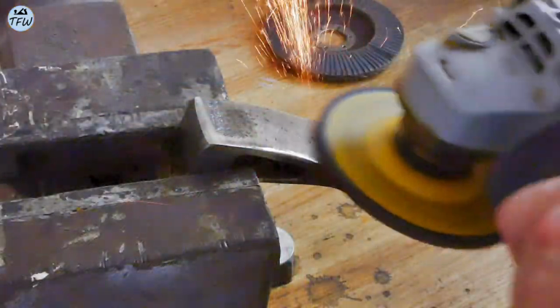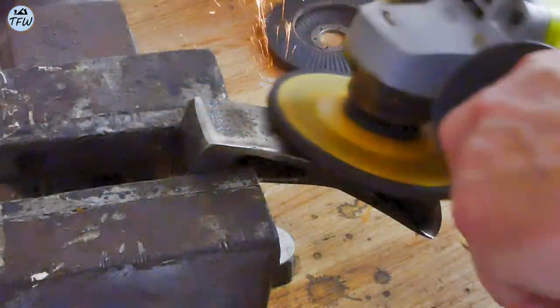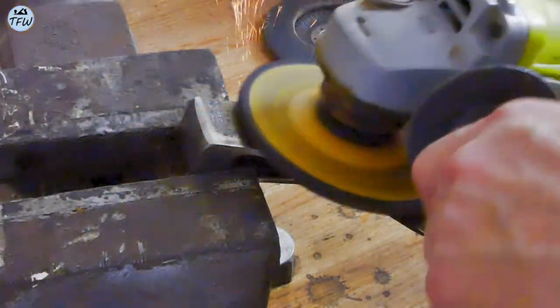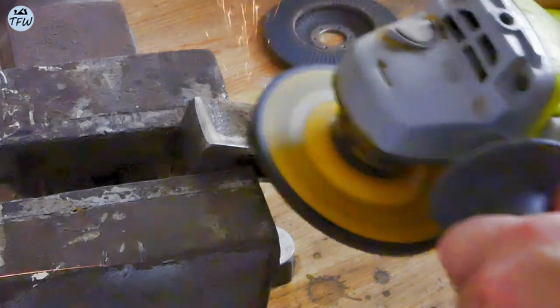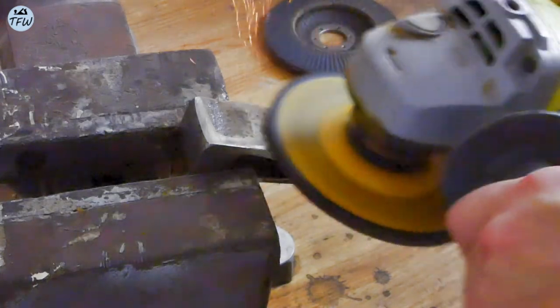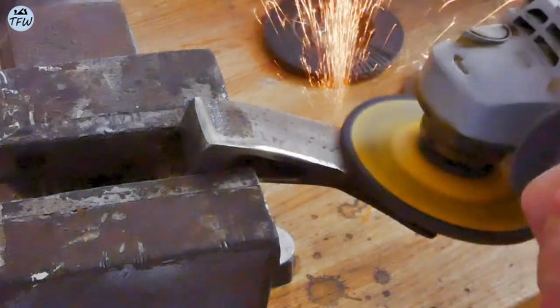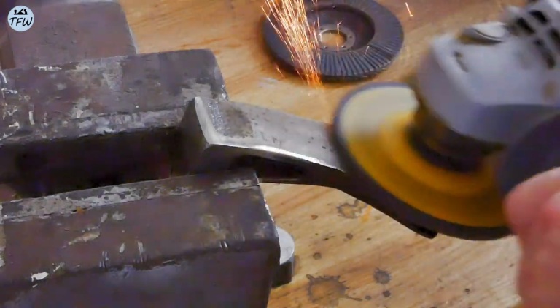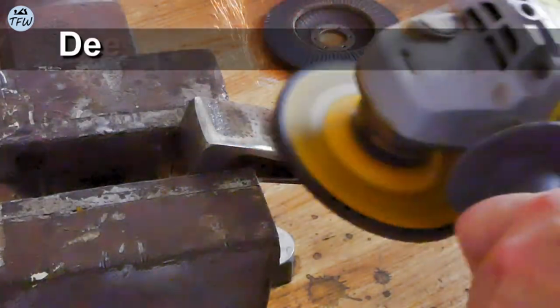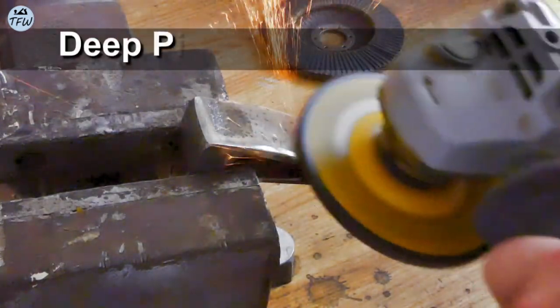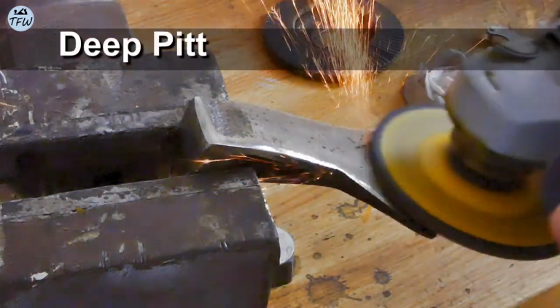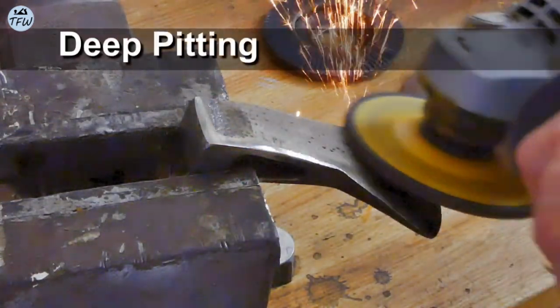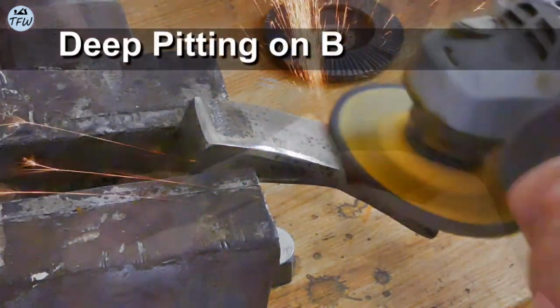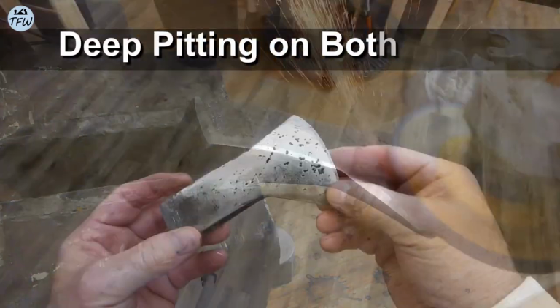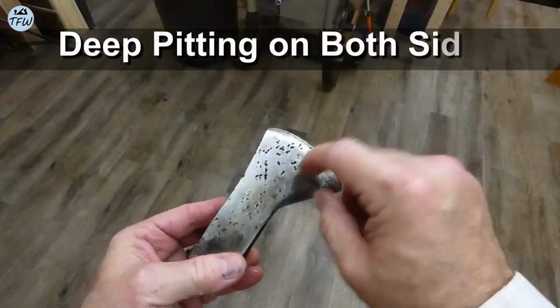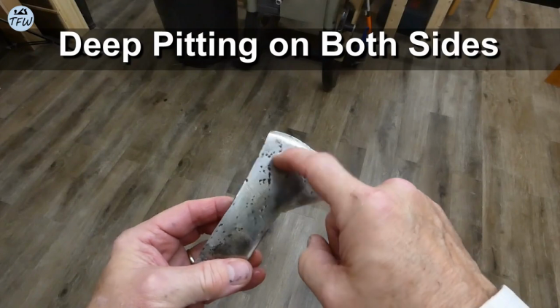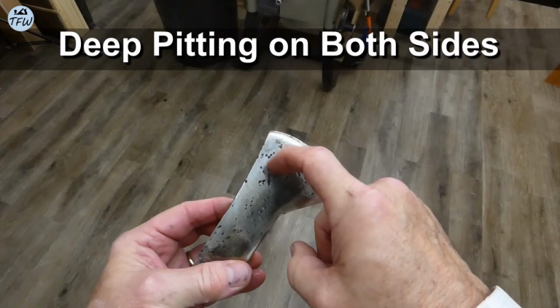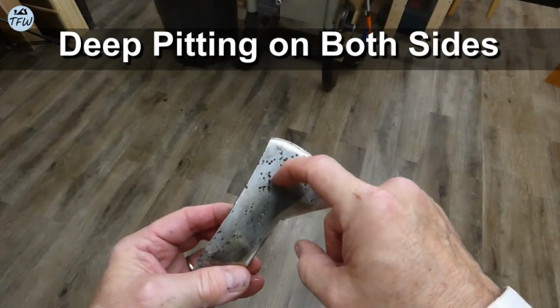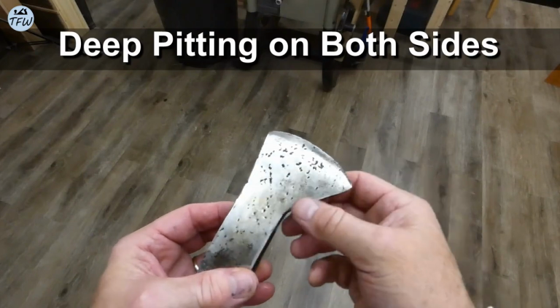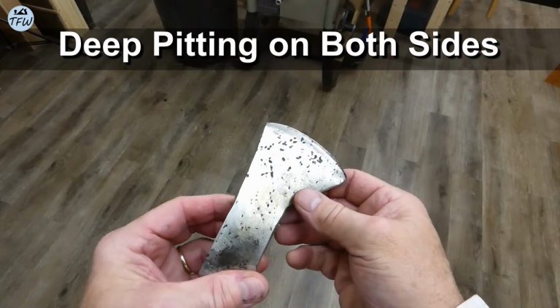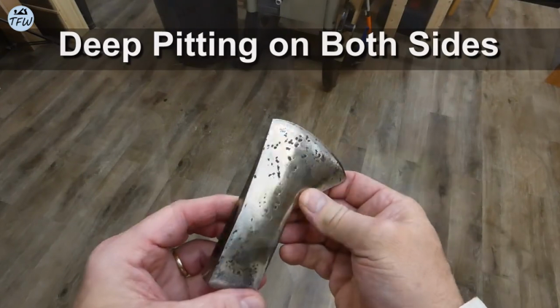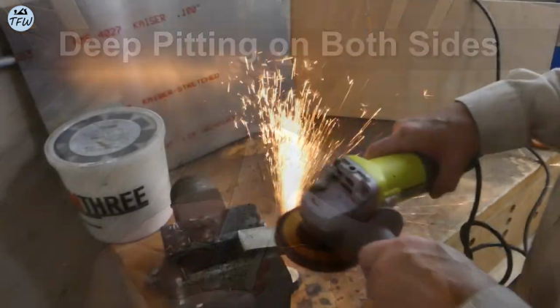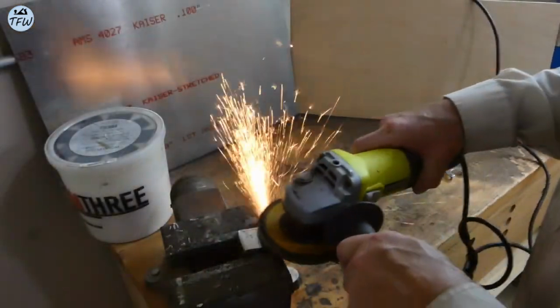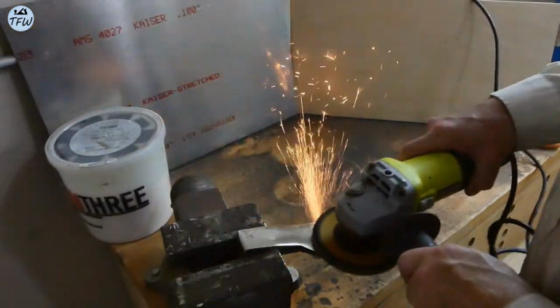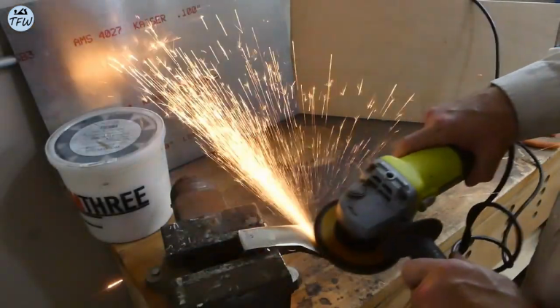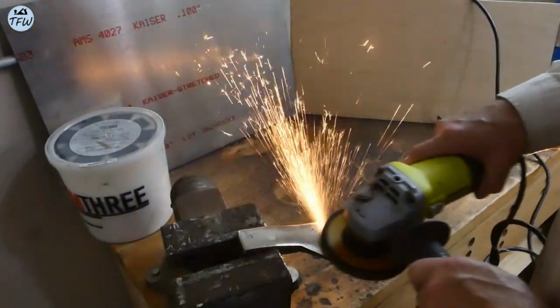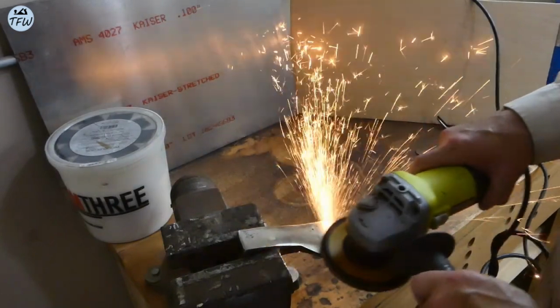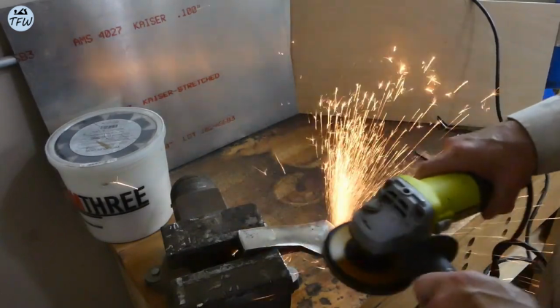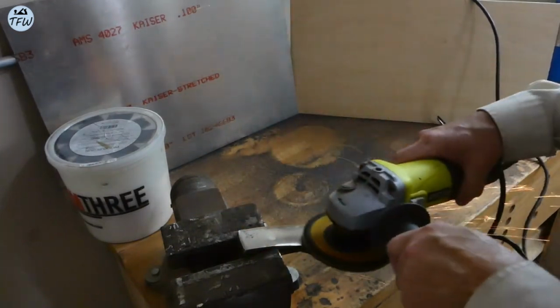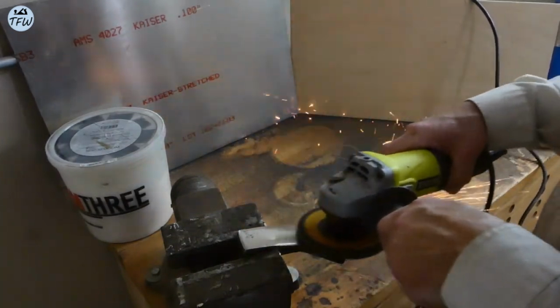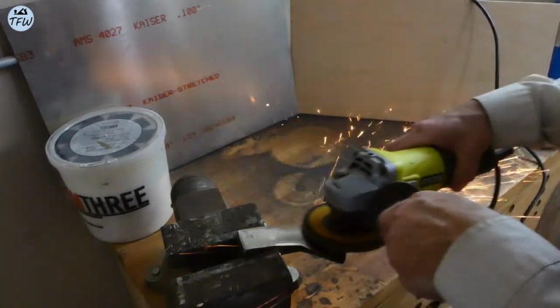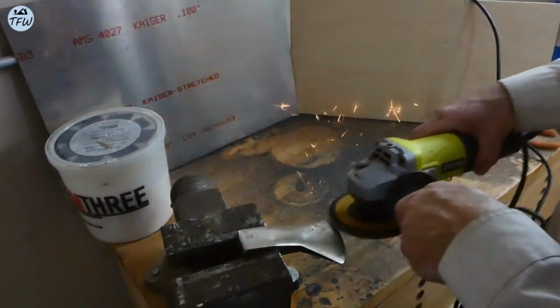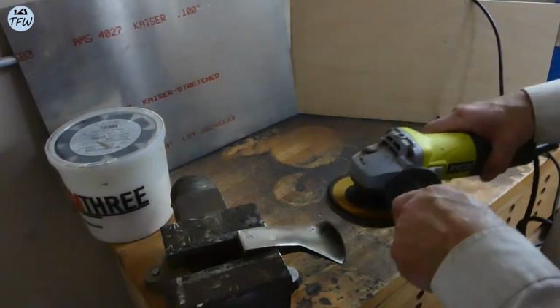This axe head was more damaged than I thought, with the rusted pits going pretty deep on both sides of the head. But I decided to continue grinding to get most of the damage removed. I knew I would be removing more weight from the axe head than I had planned, but that's the way it goes.